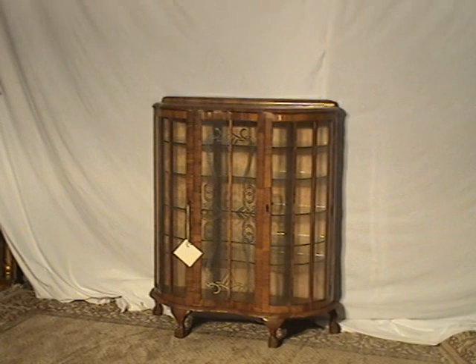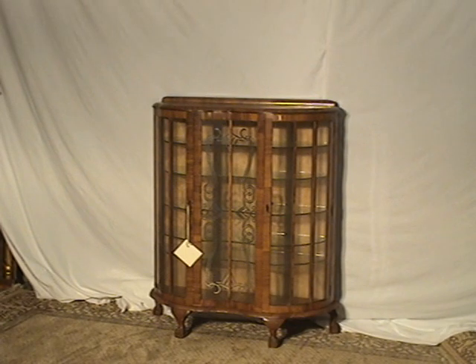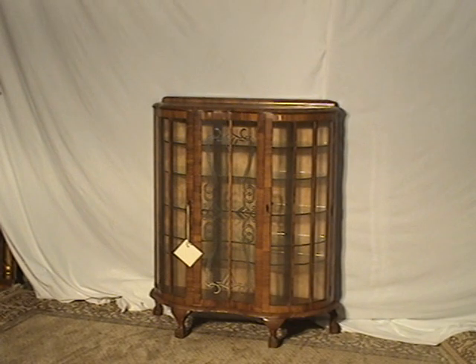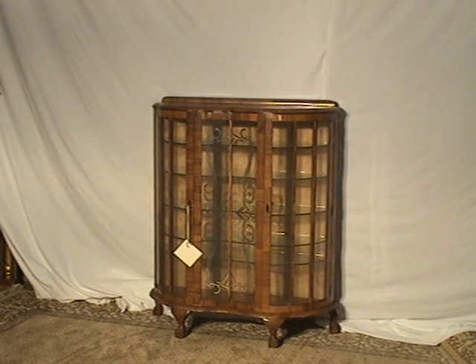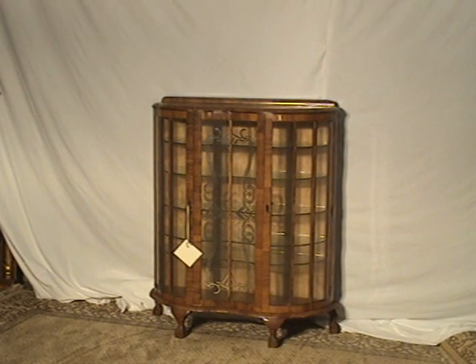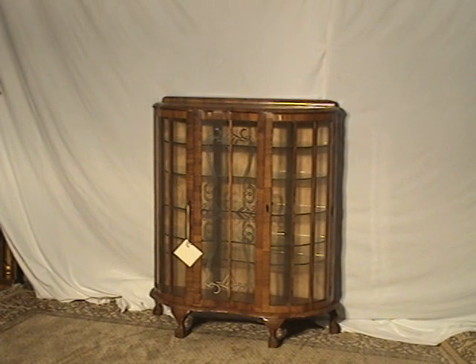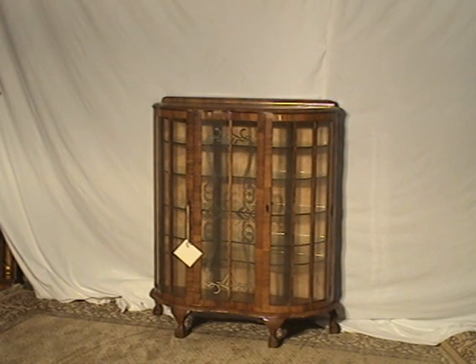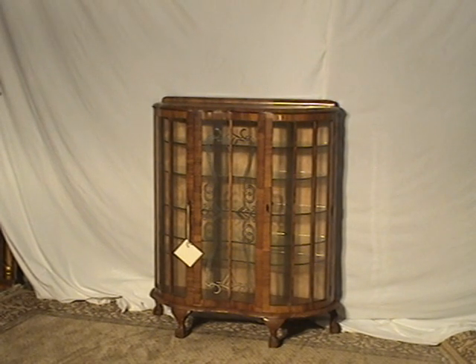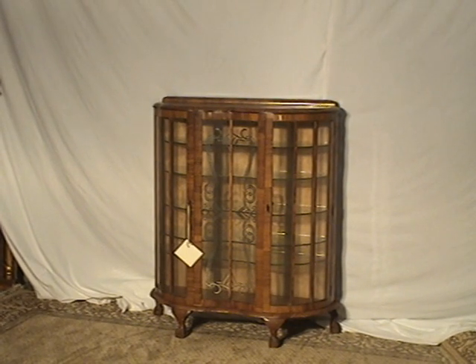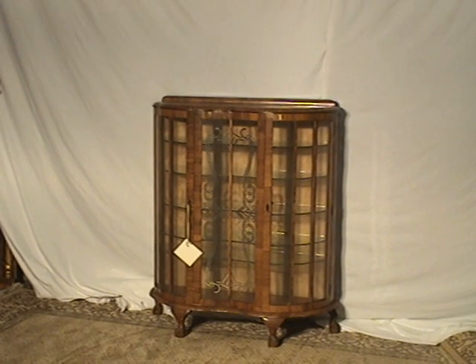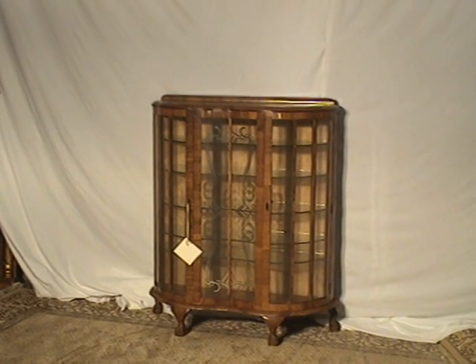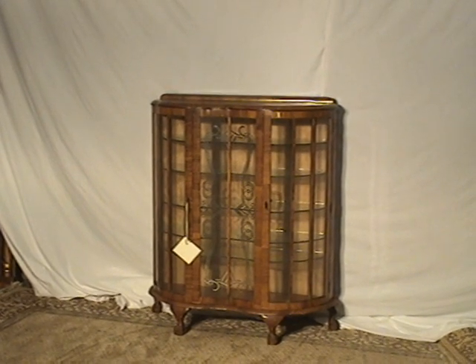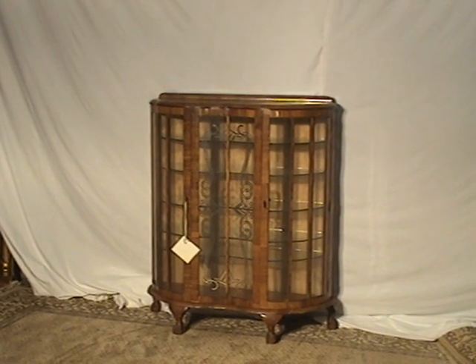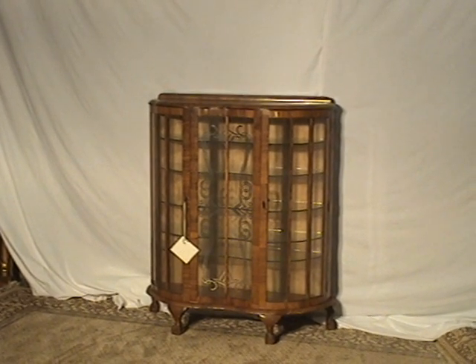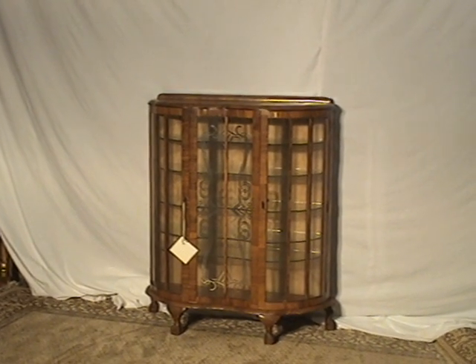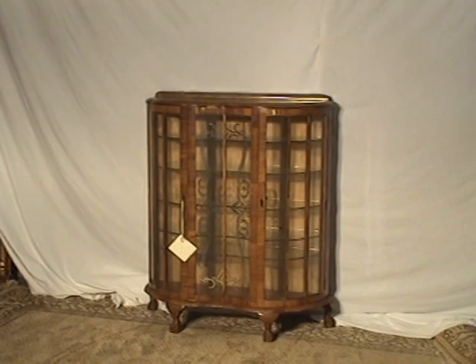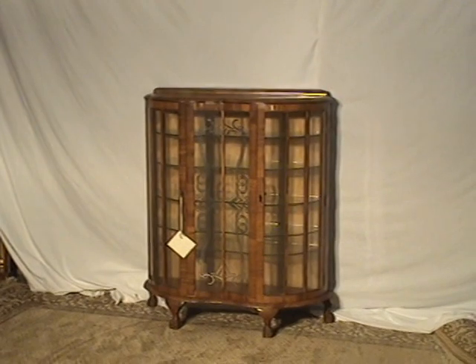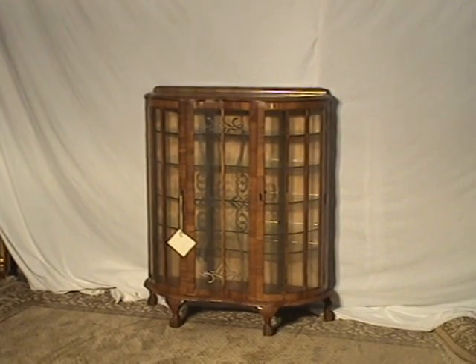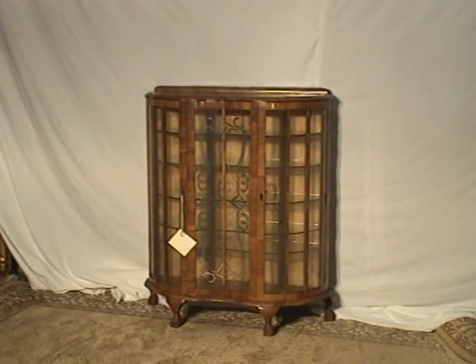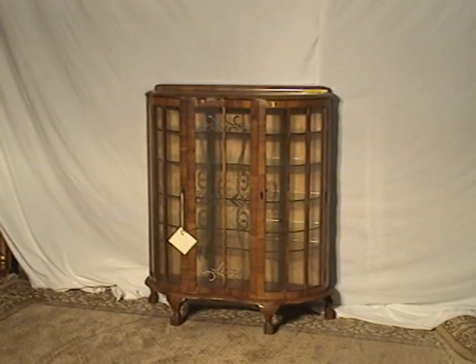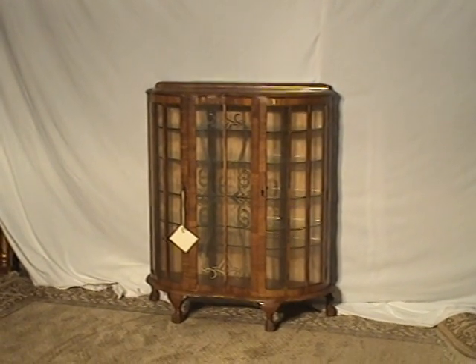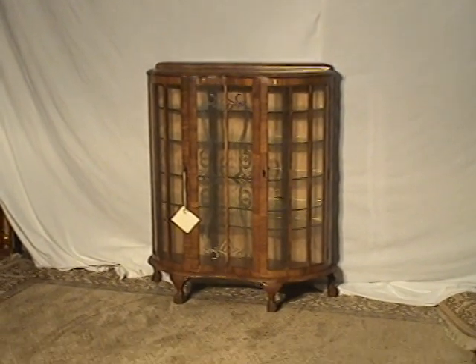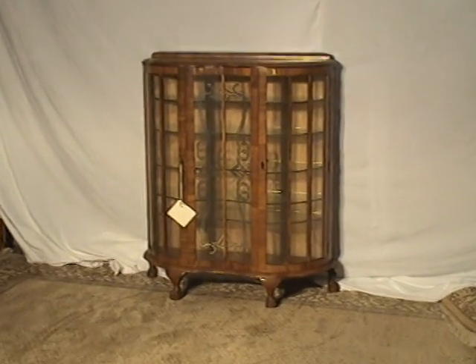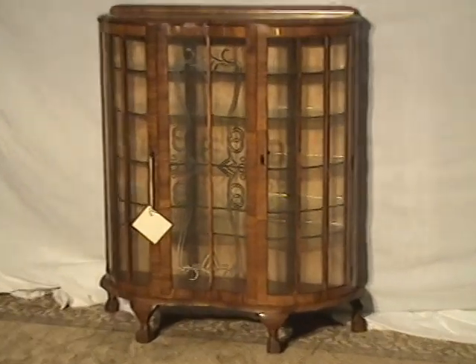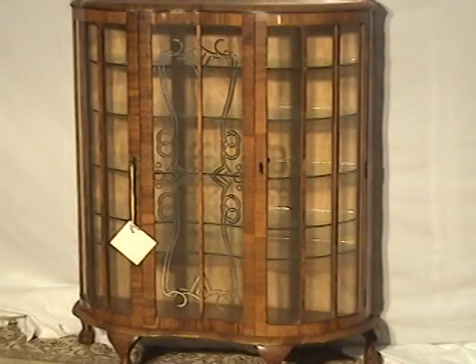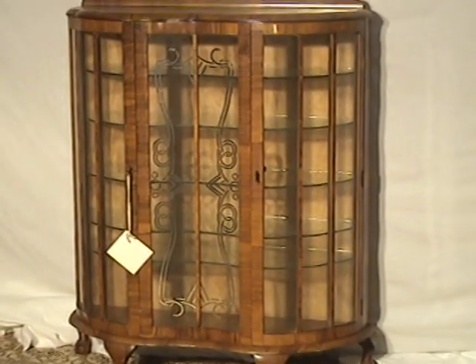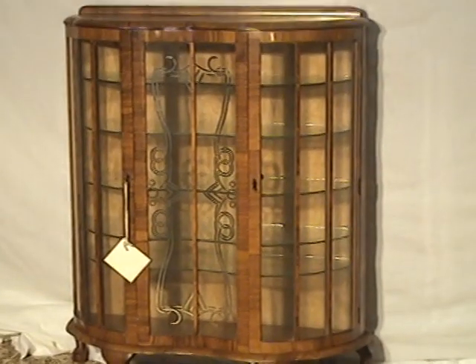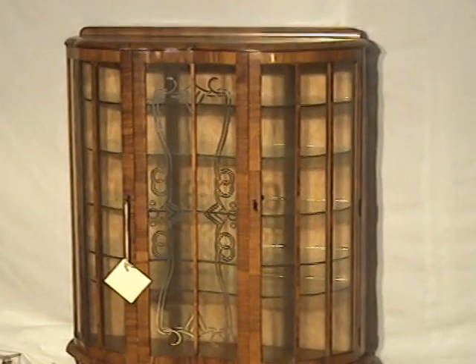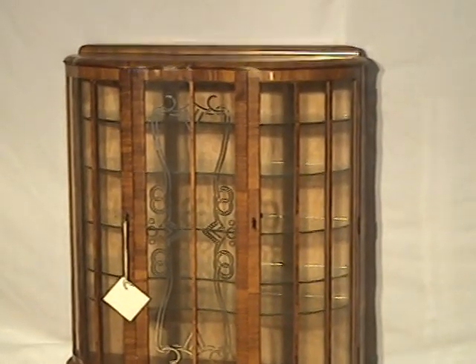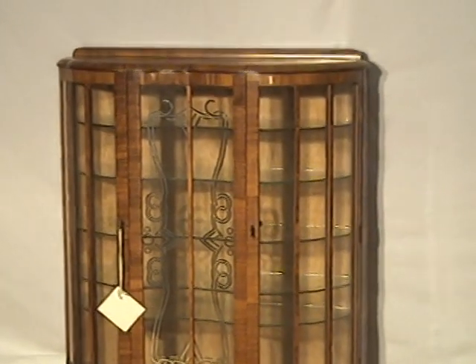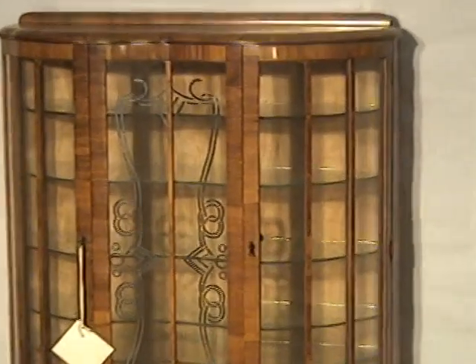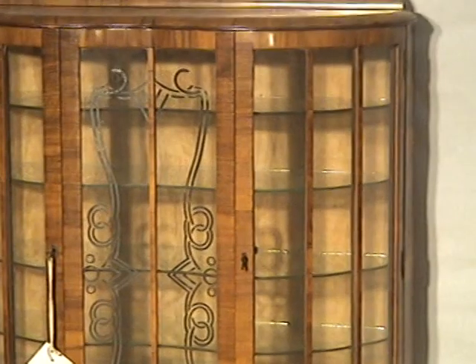Welcome to Oldwood Market and OldwoodMarket.com. Here we have a very unique Art Deco curved glass china or curio cabinet.